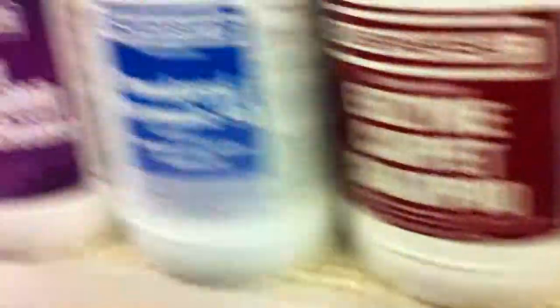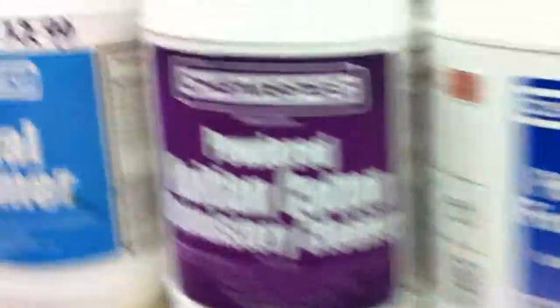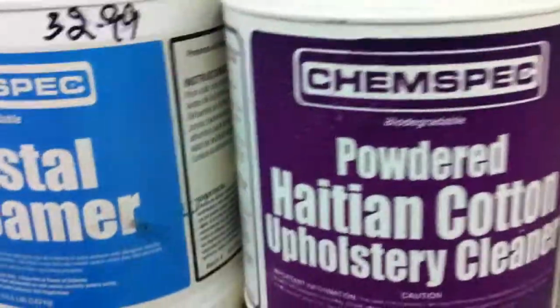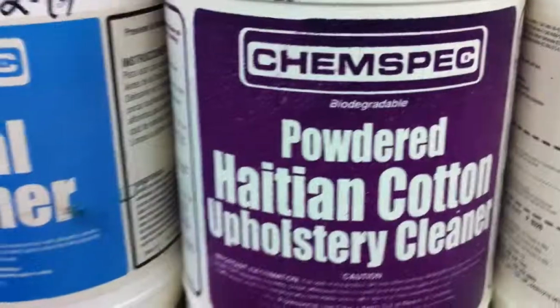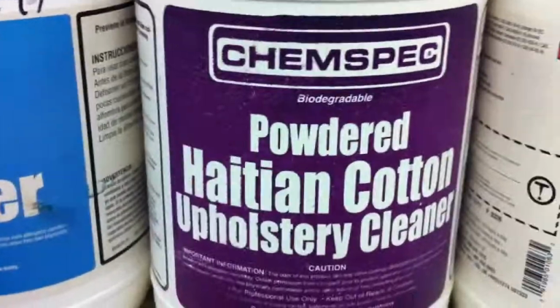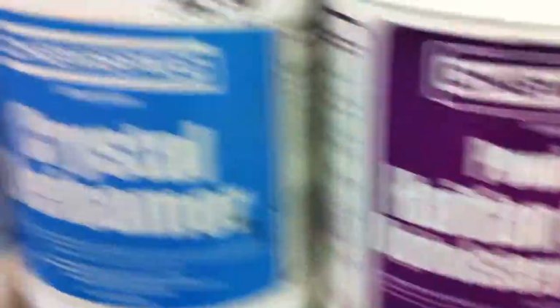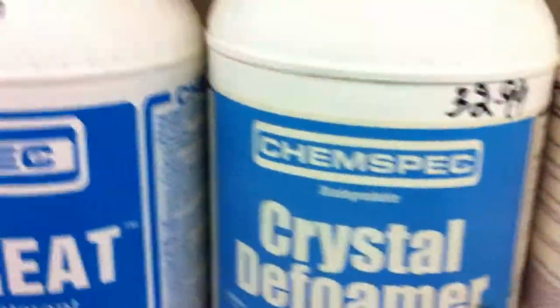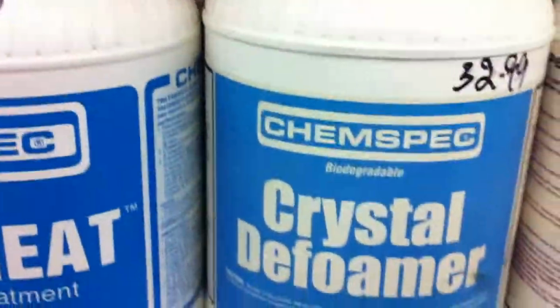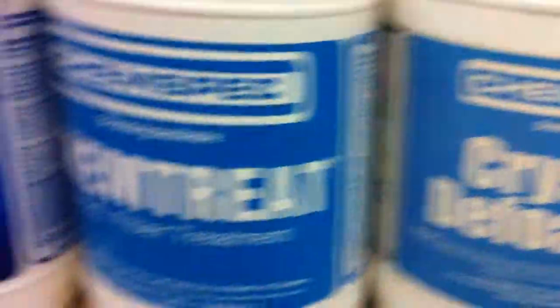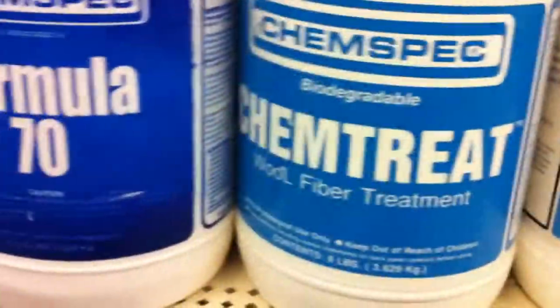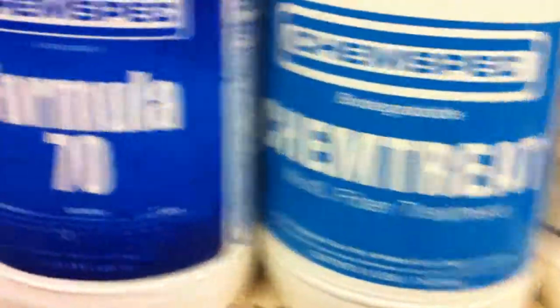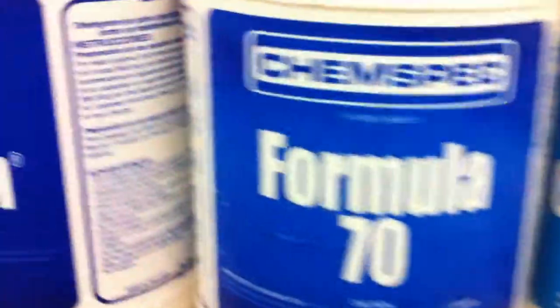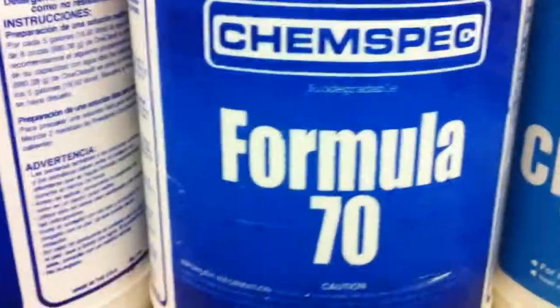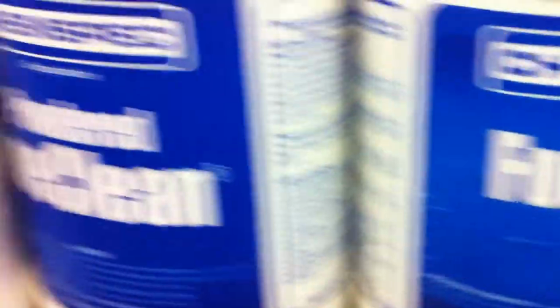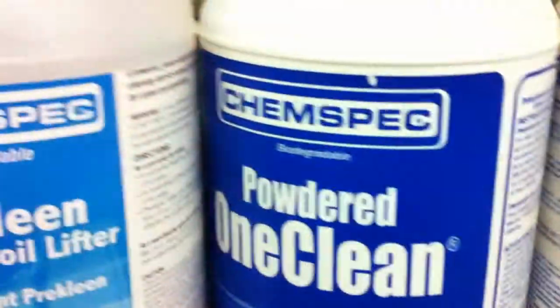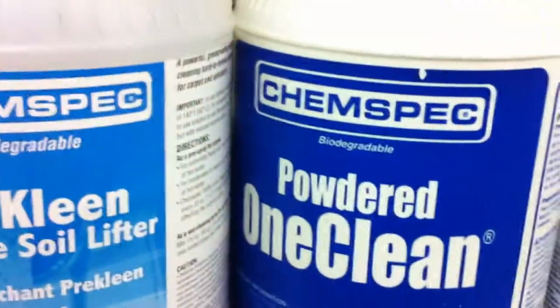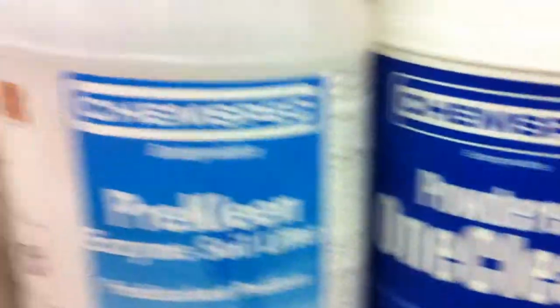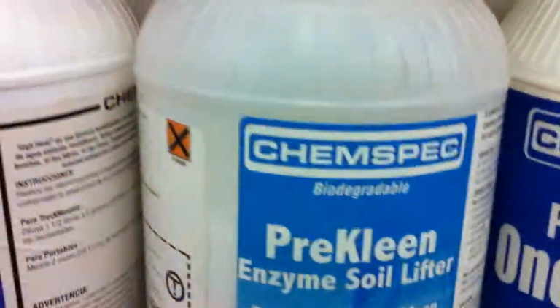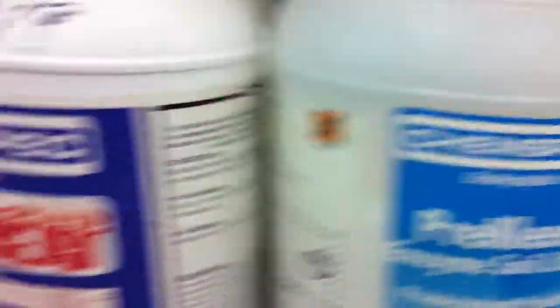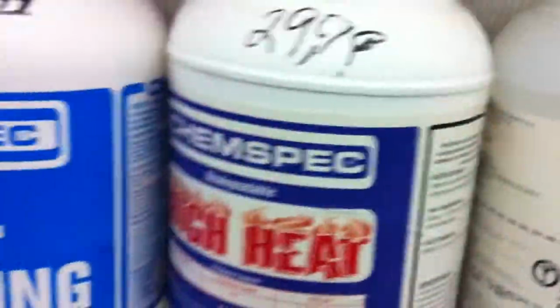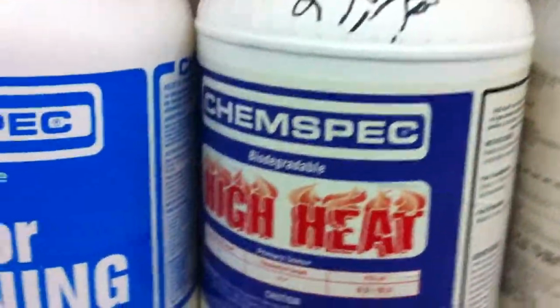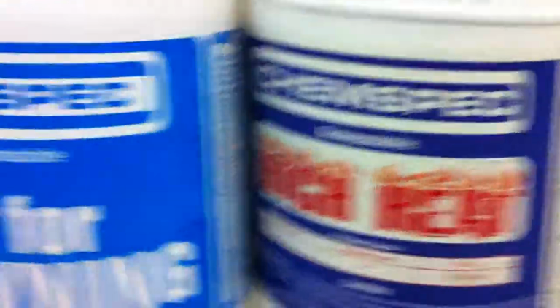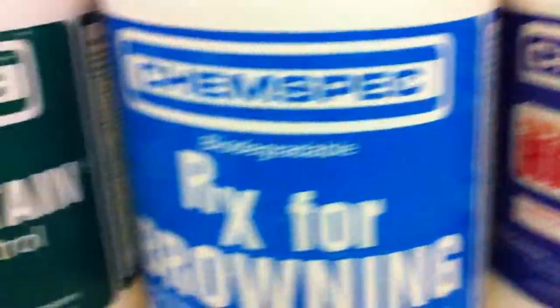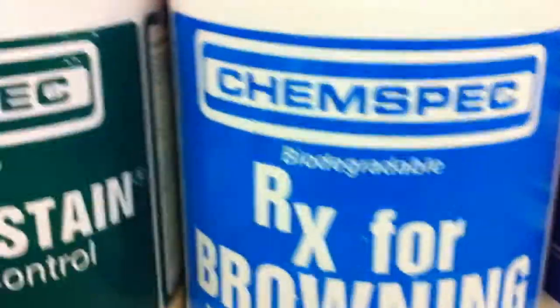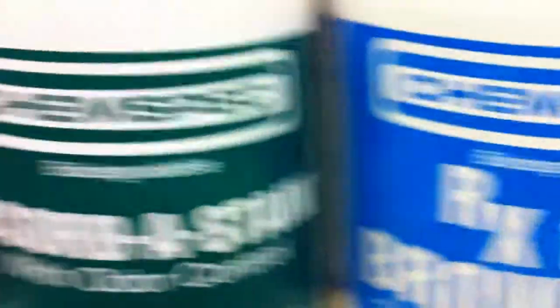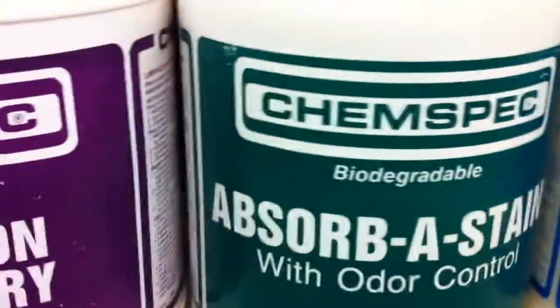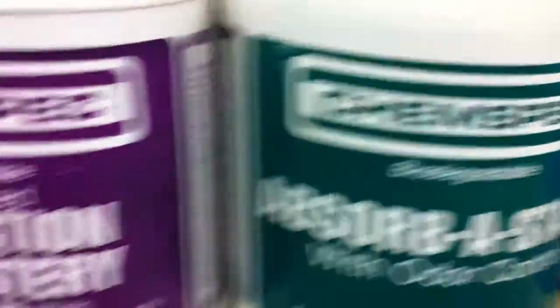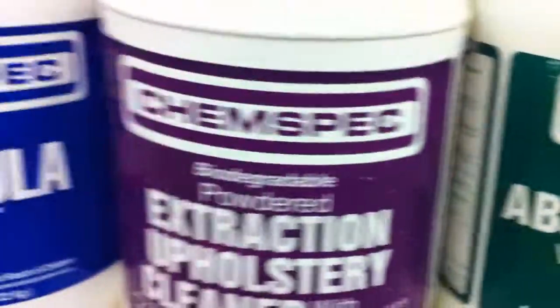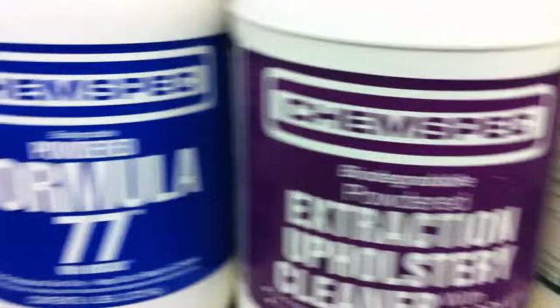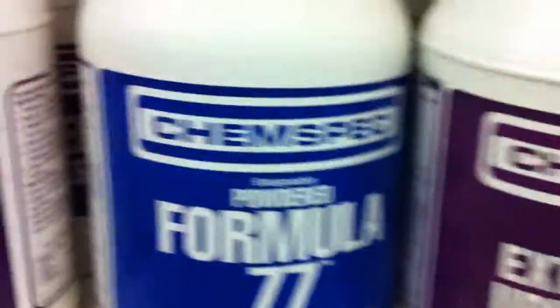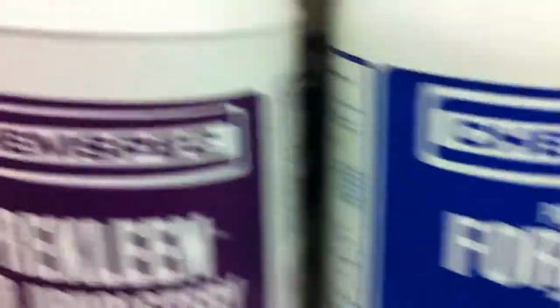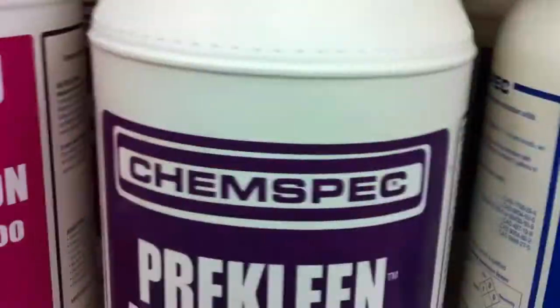We also have Powdered Haitian Cotton, Crystal Defoamer, Chemtreat, Formula 70, One Clean, Pre-Clean, High Heat, RX for Browning, Absorbistain — look at all these ChemSpec products.